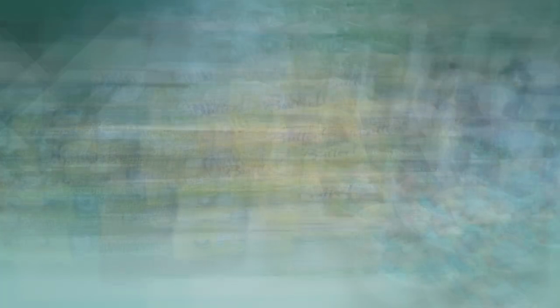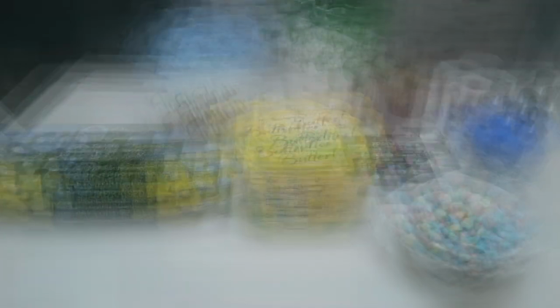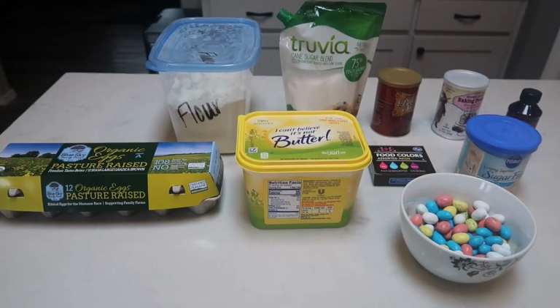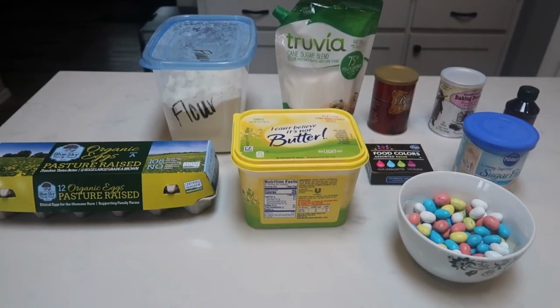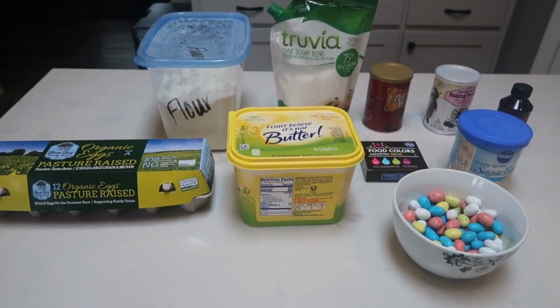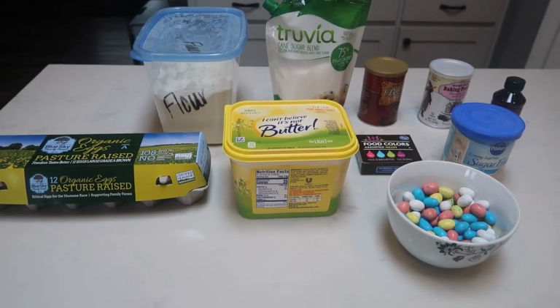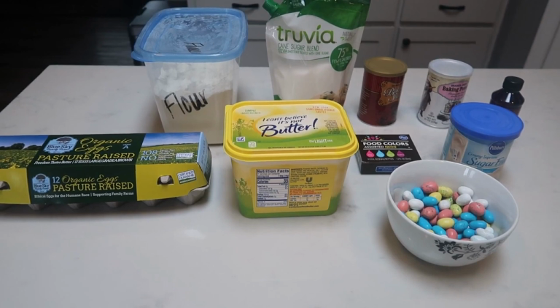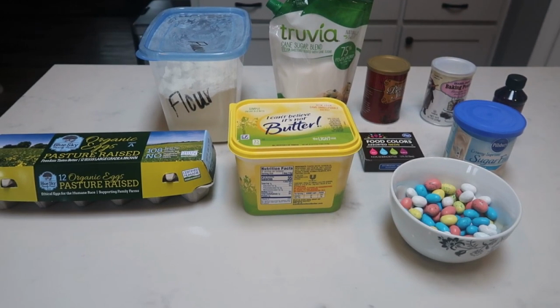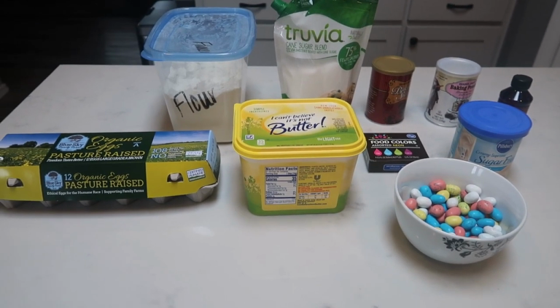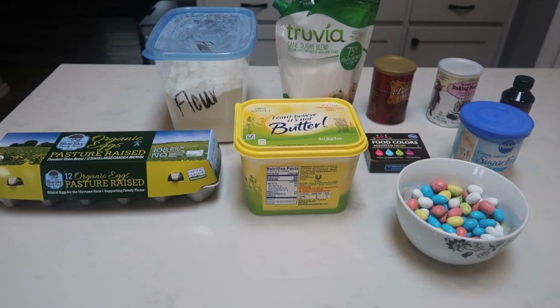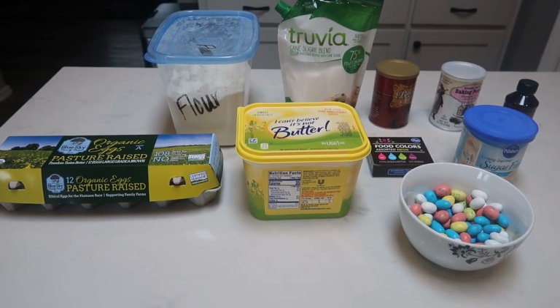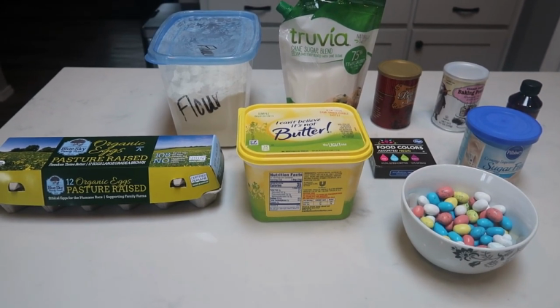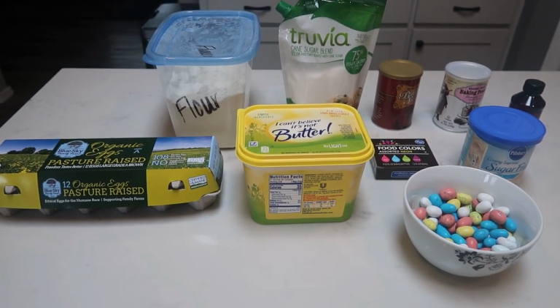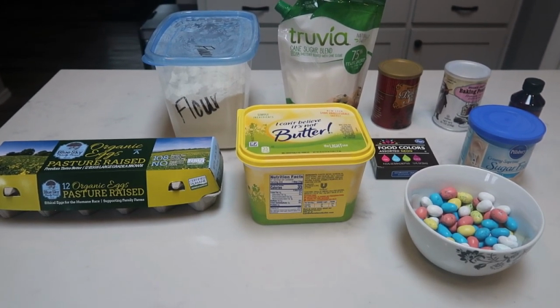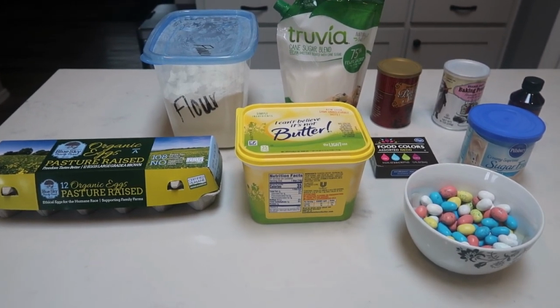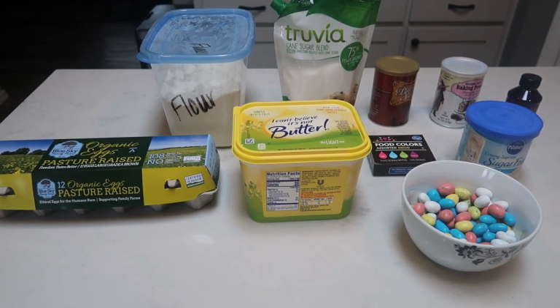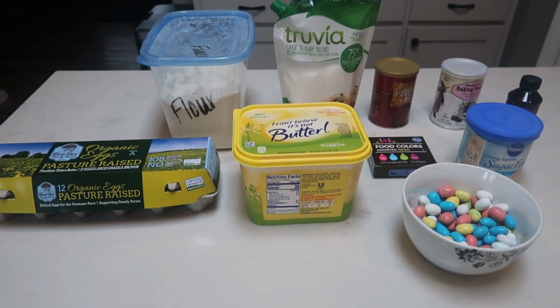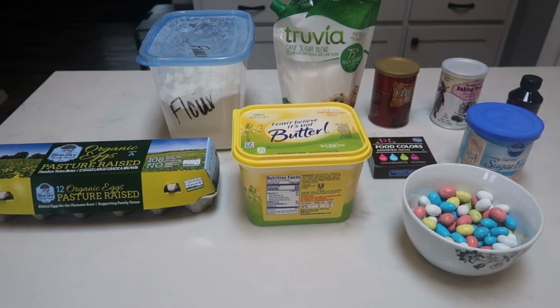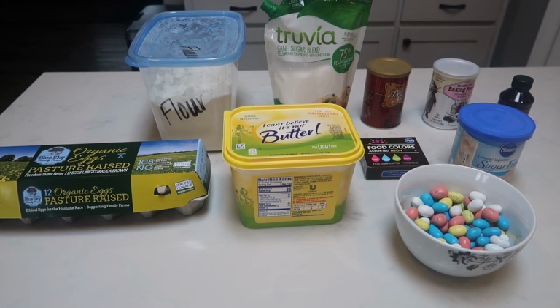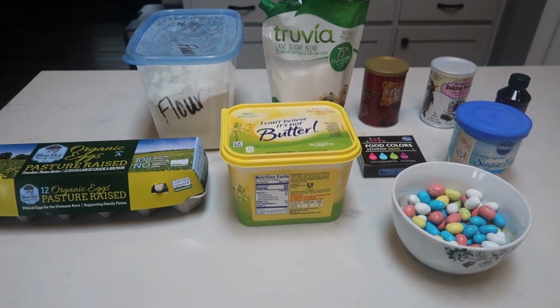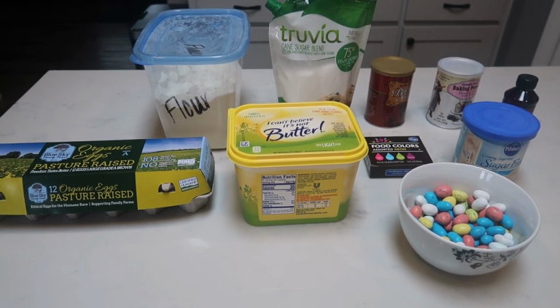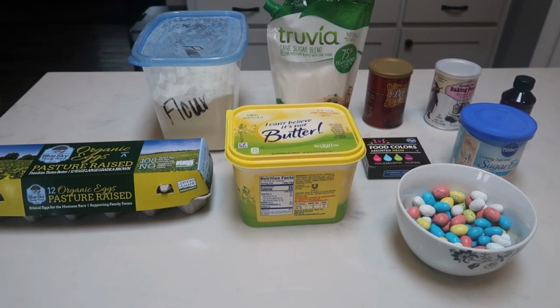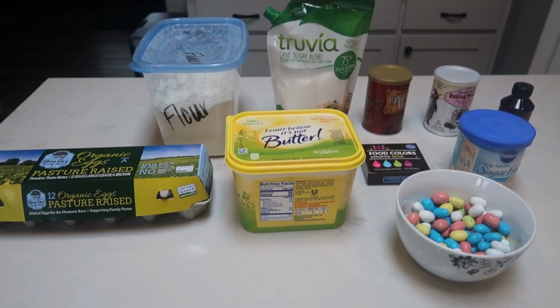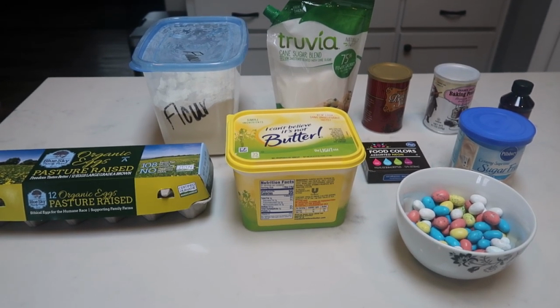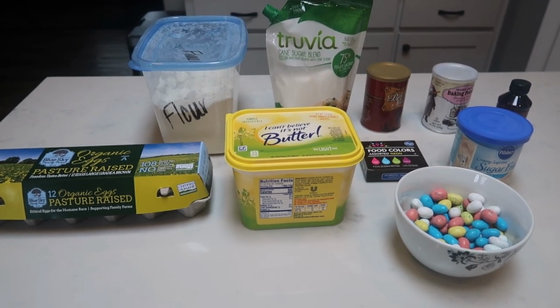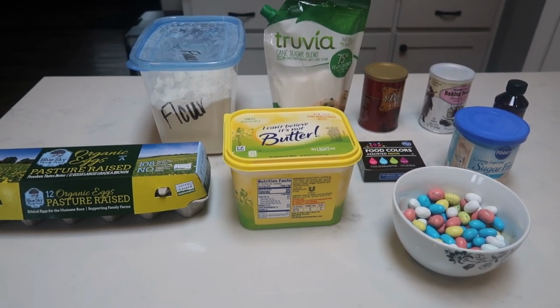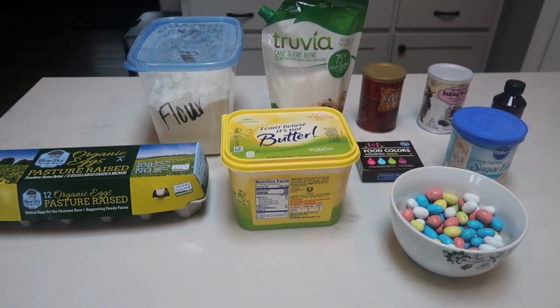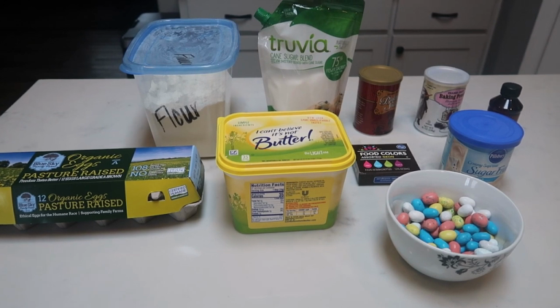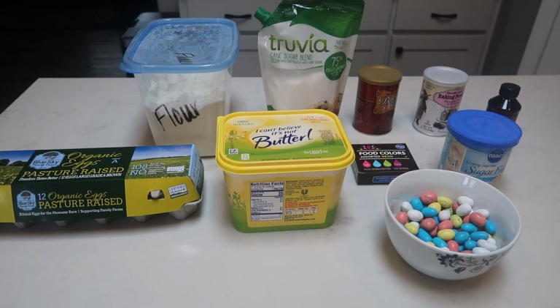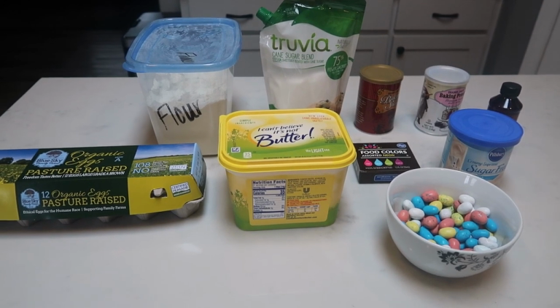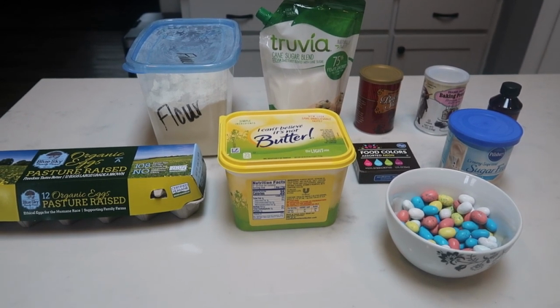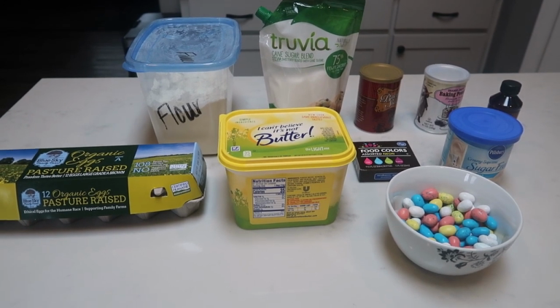For this Easter baking series, we are going to be making super soft sugar cookies with frosting topped with candy that are WW friendly. If you are a fan of those Lofthouse sugar cookies, these are going to be similar to those.